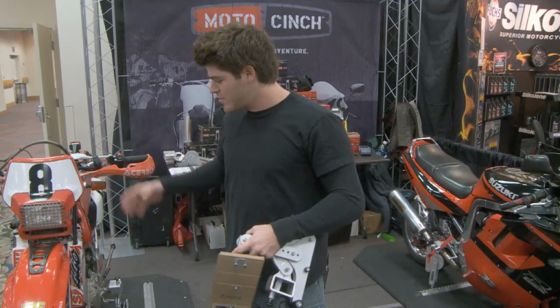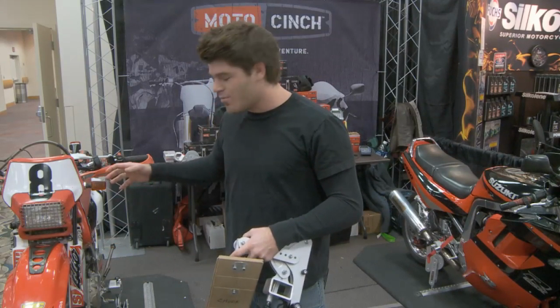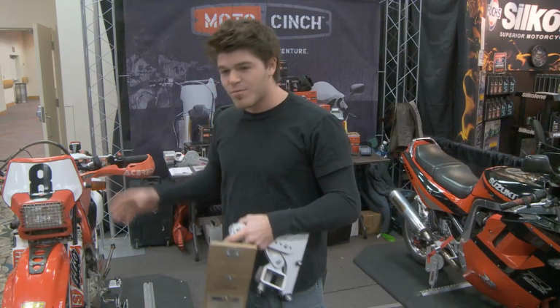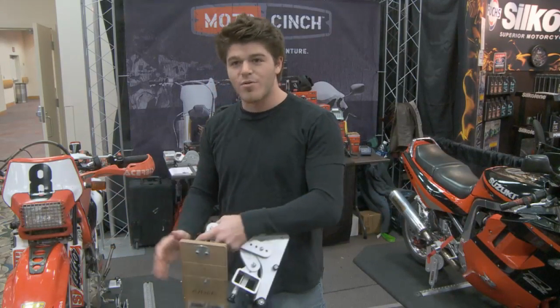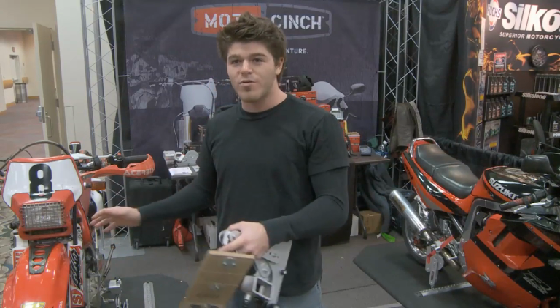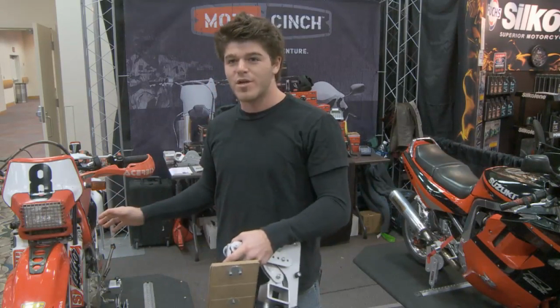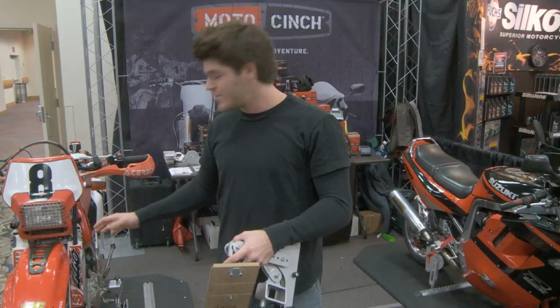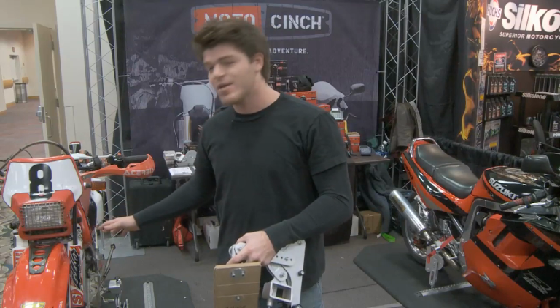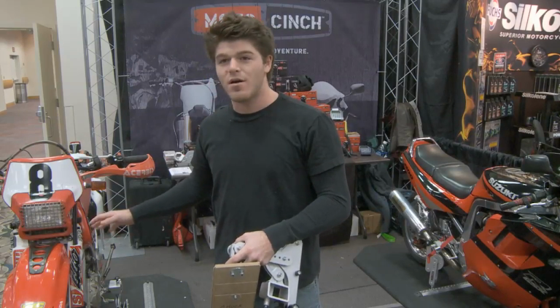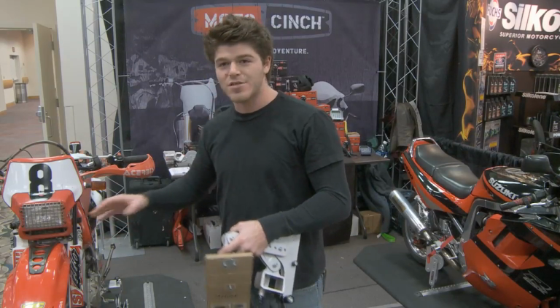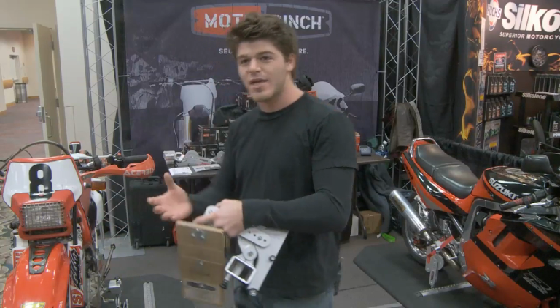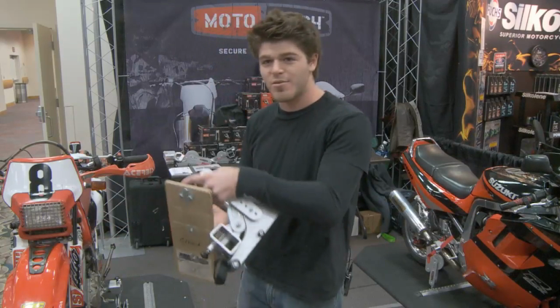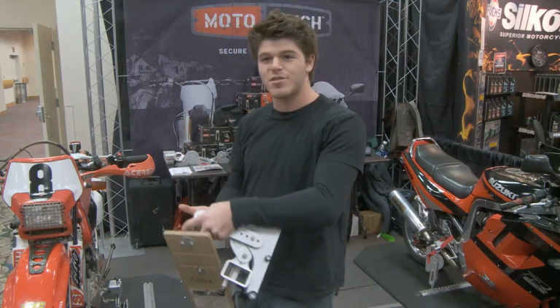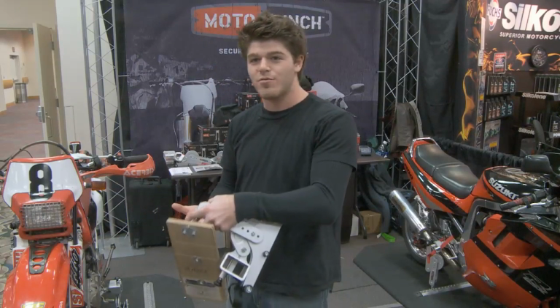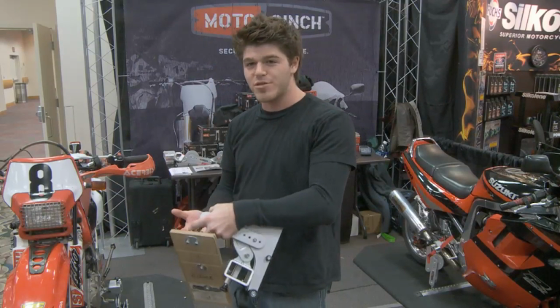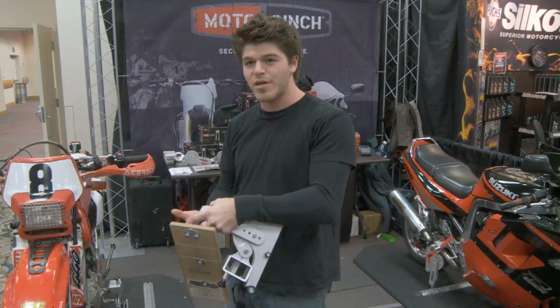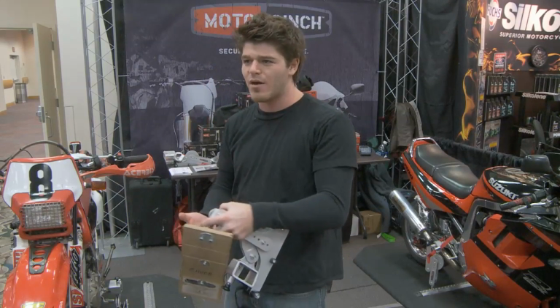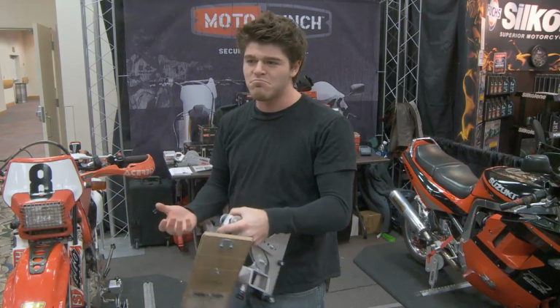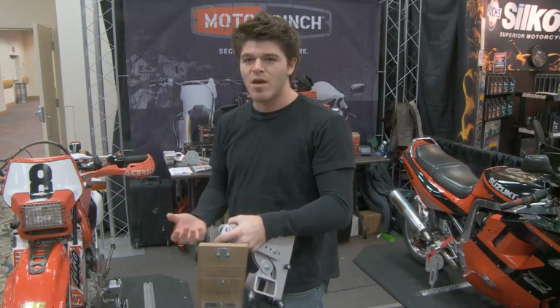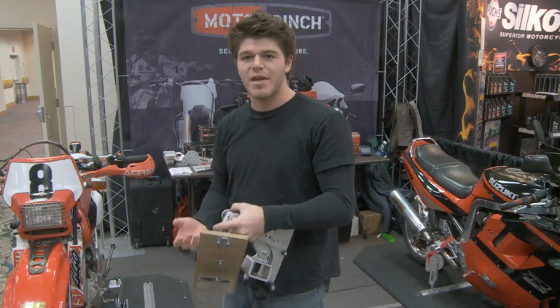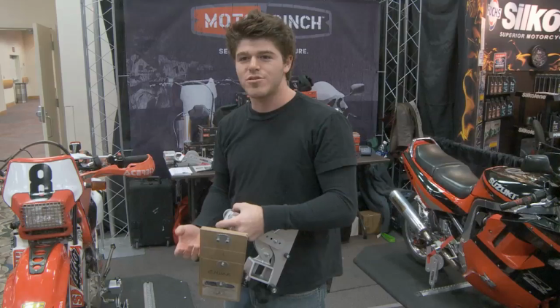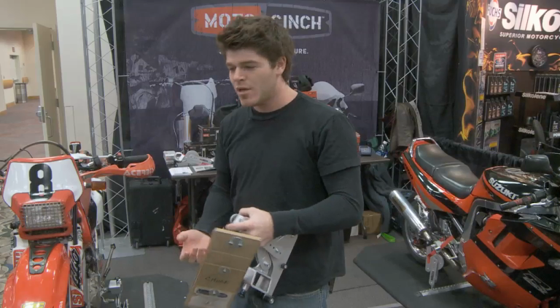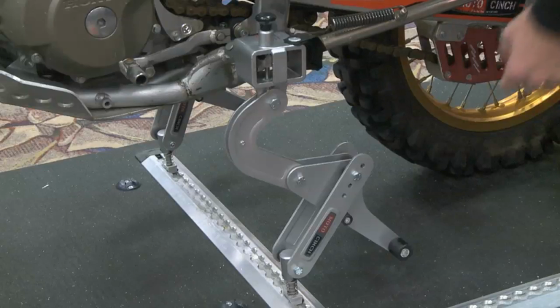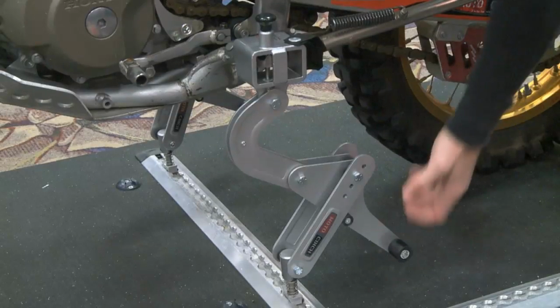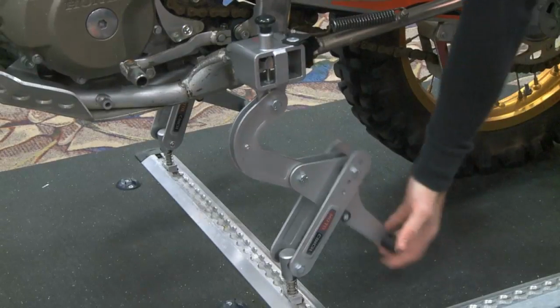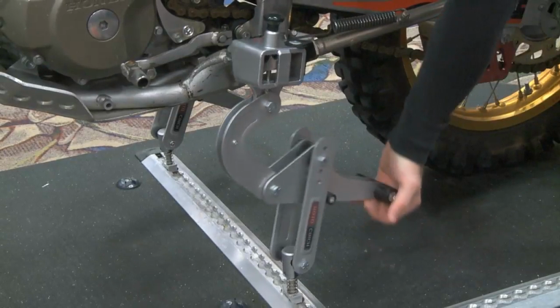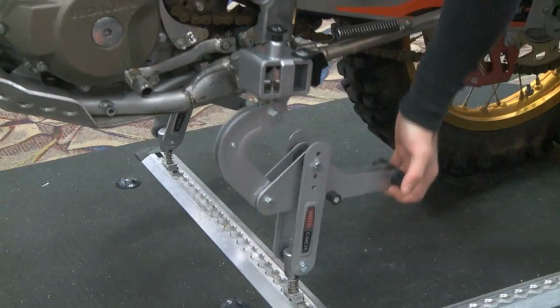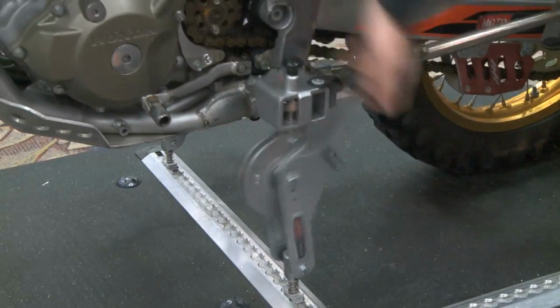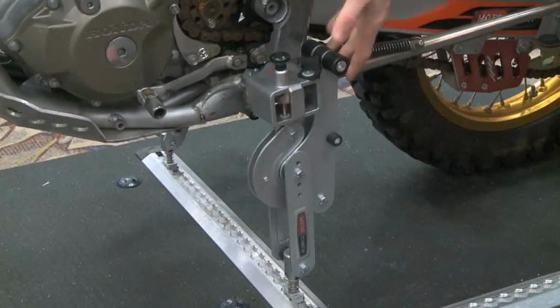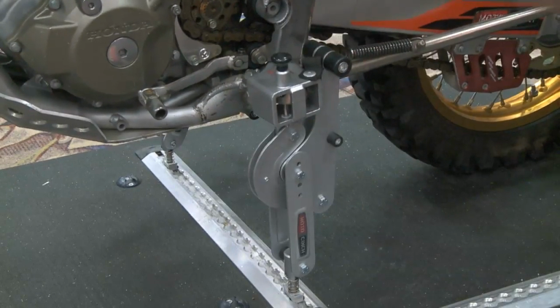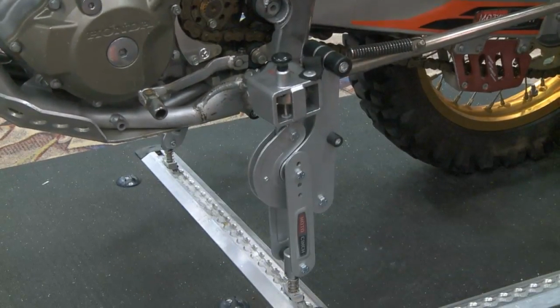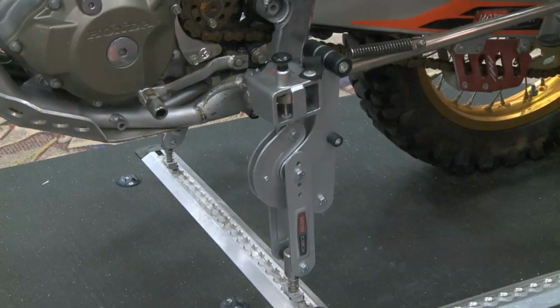He didn't like compressing the suspension, so the product won't compress the front suspension at all. It actually takes the compression out of the rear spring about an inch, and that compression holds the system together and keeps the bike in place.